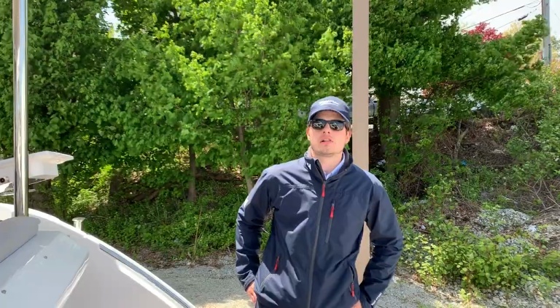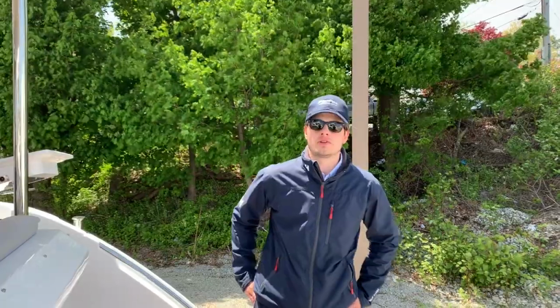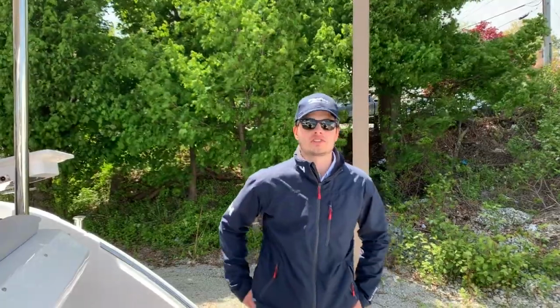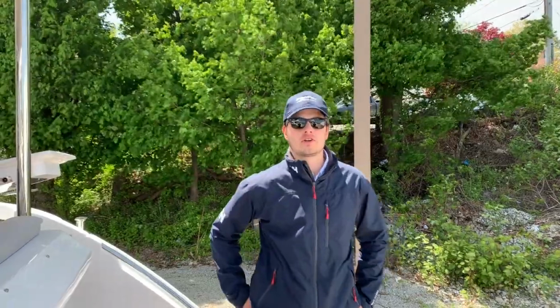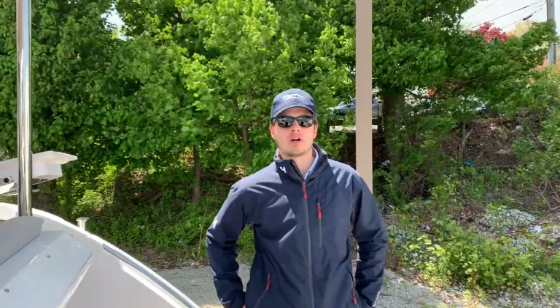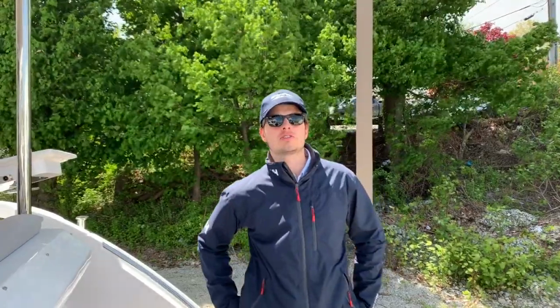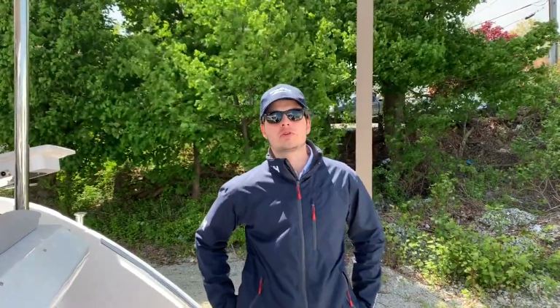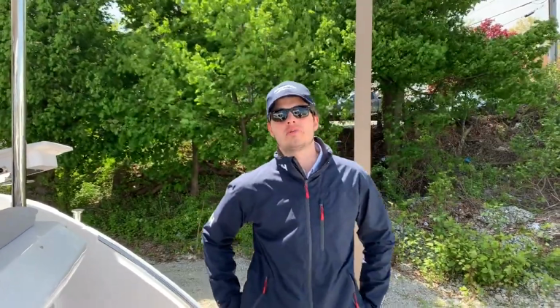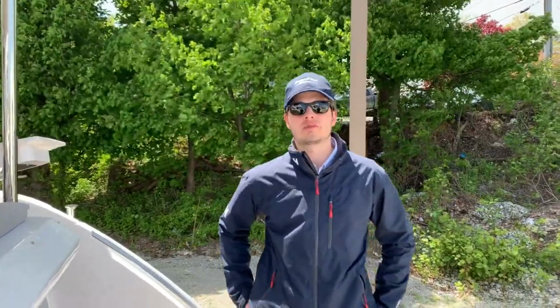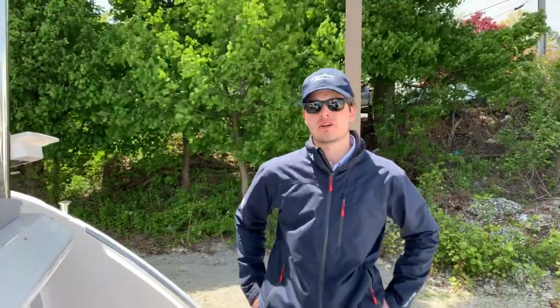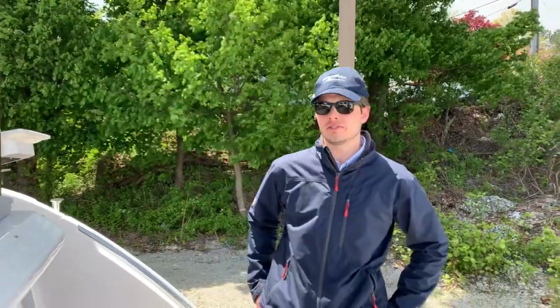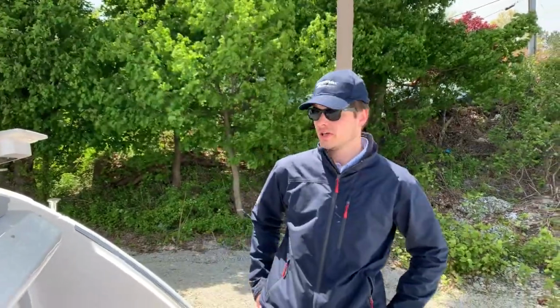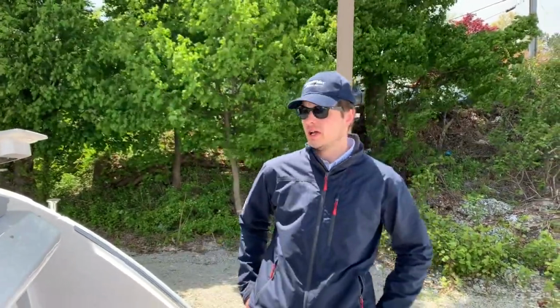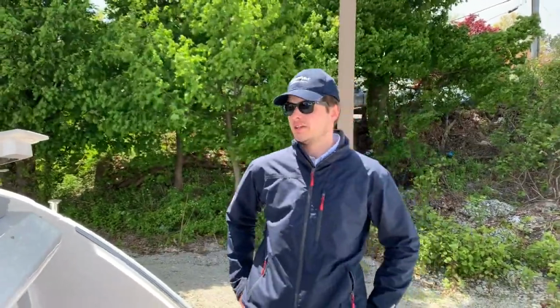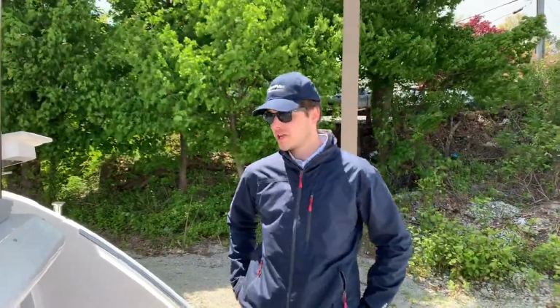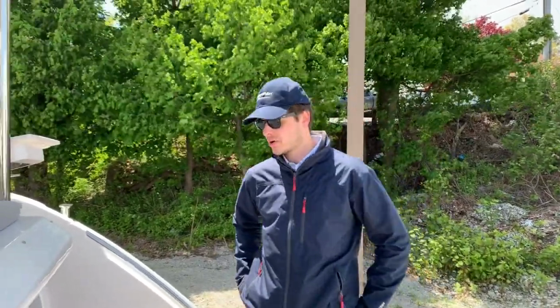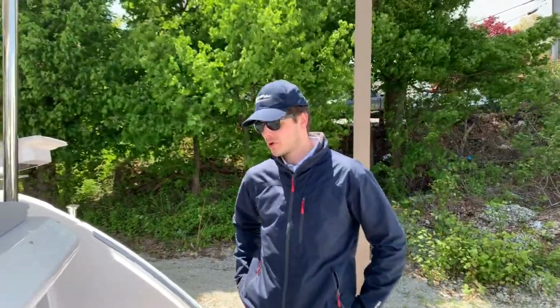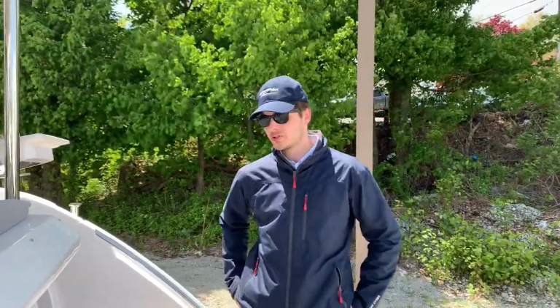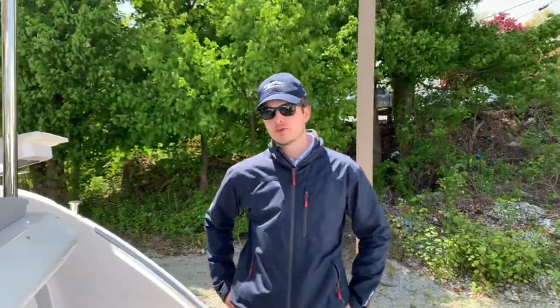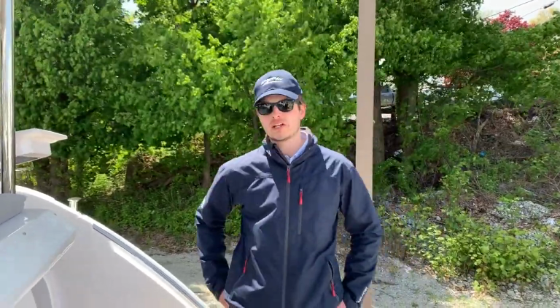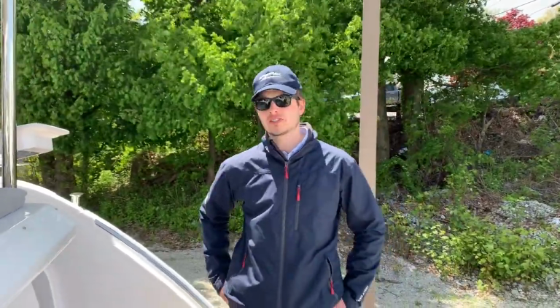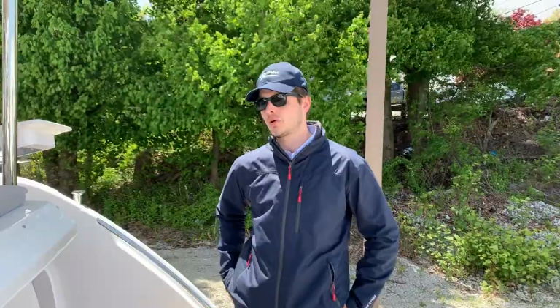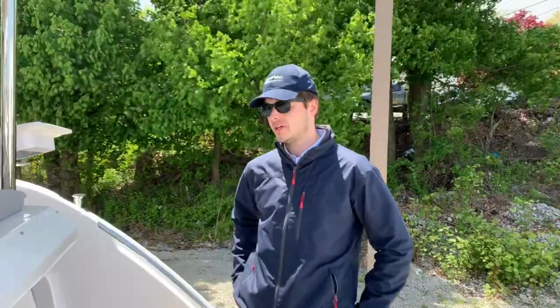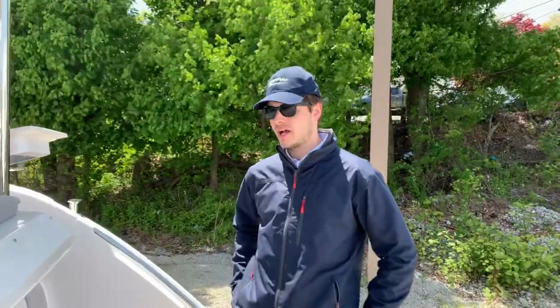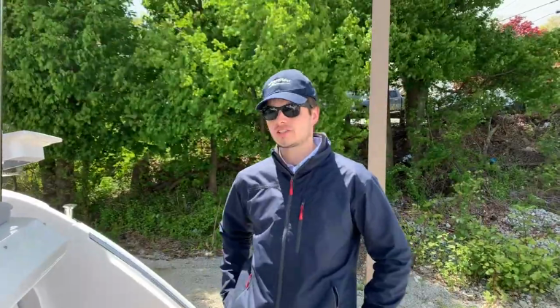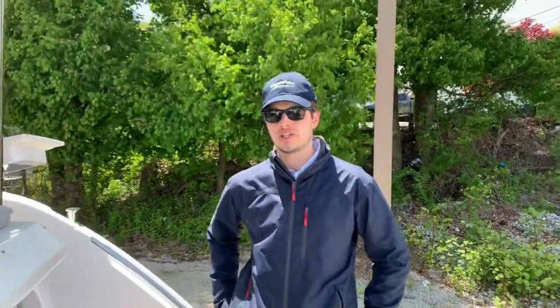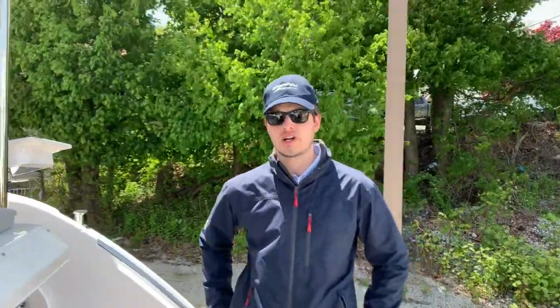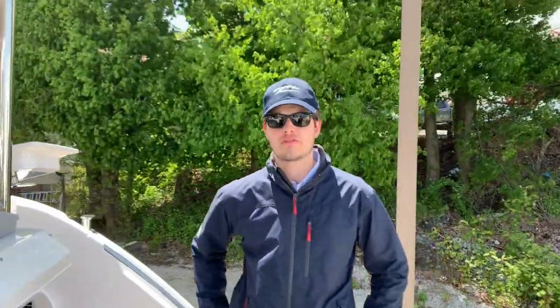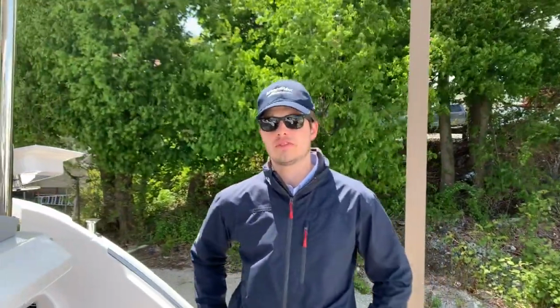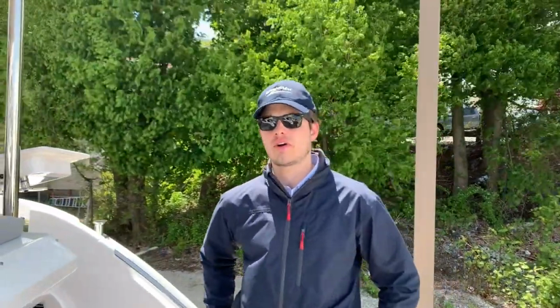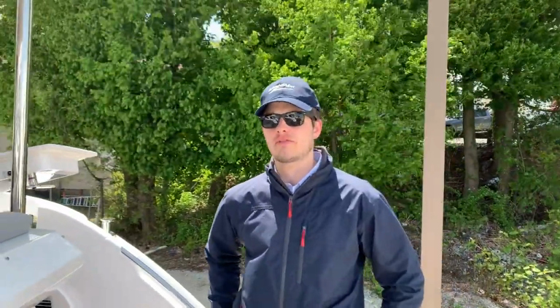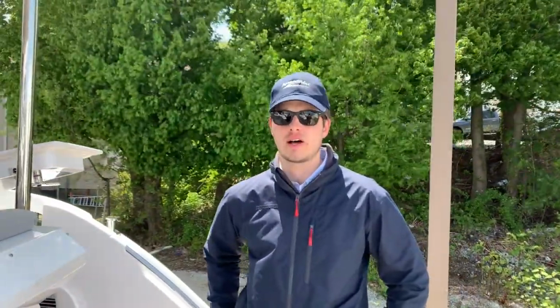Hello, this is Theo Marshall of MarineMax Boston, and today we're aboard the 2020 Azimut Yacht 55 Fly.